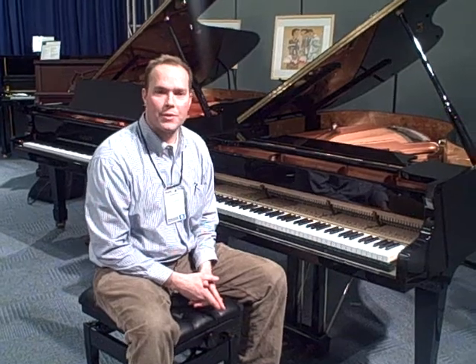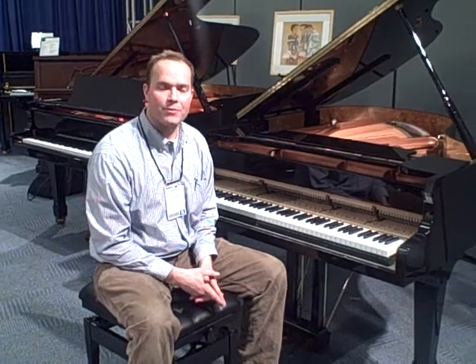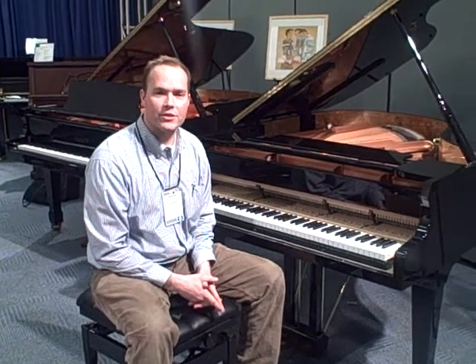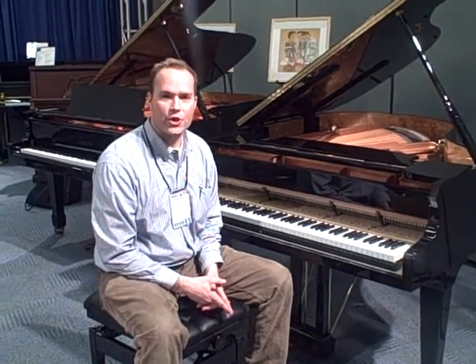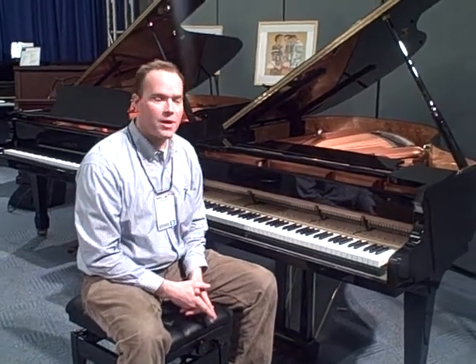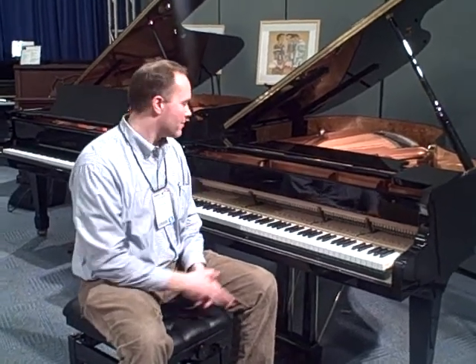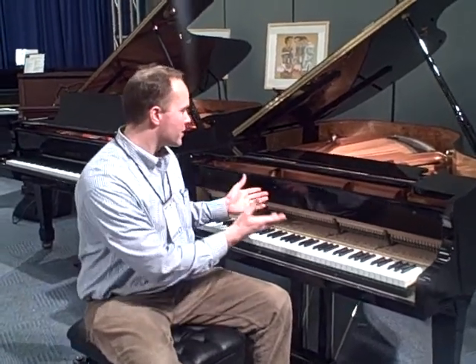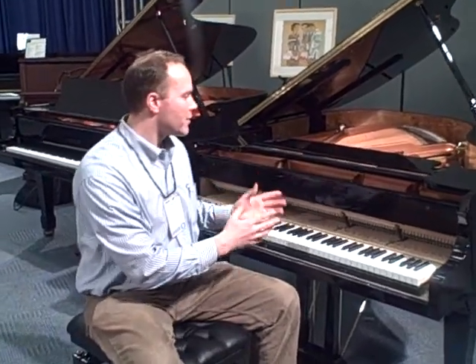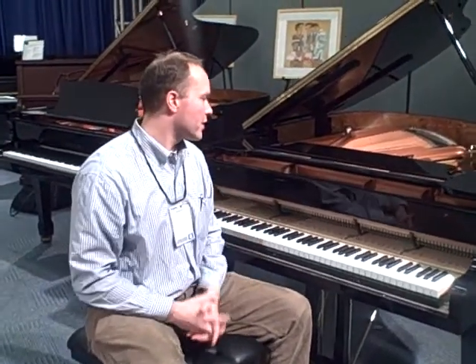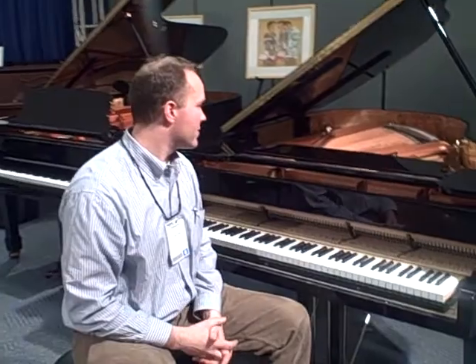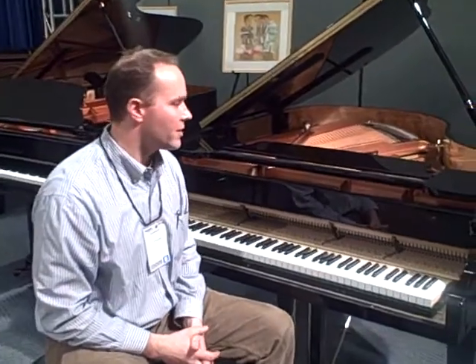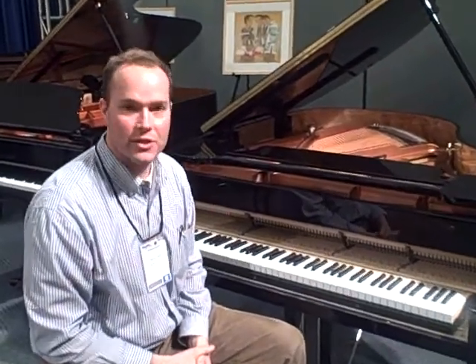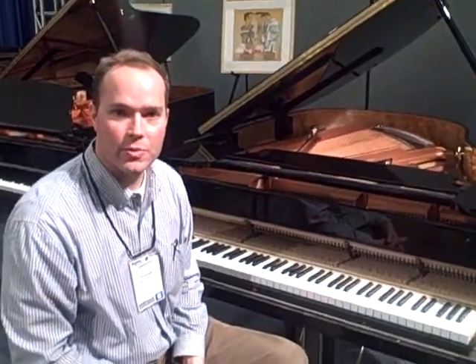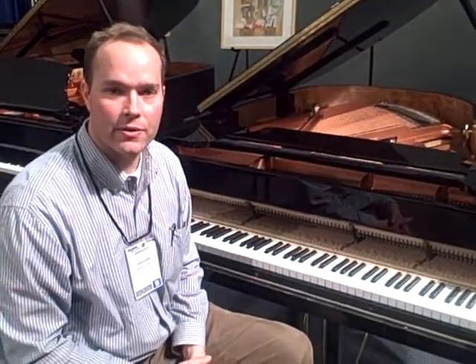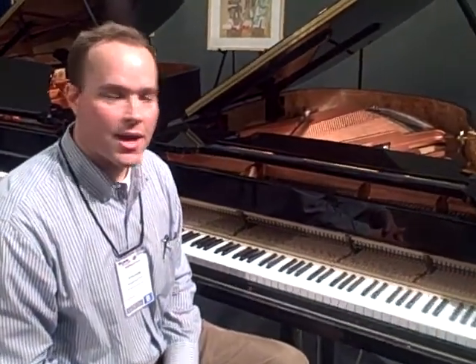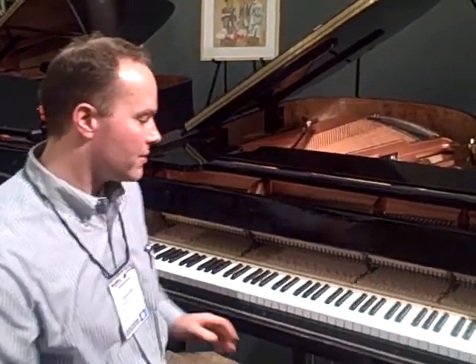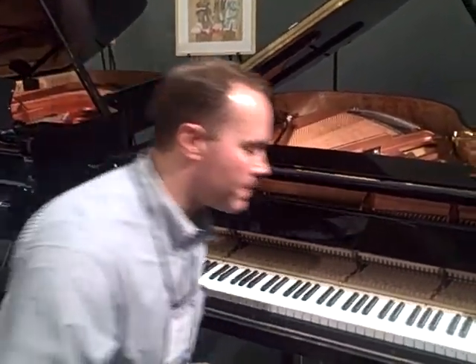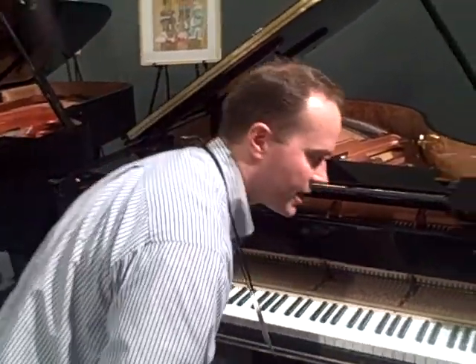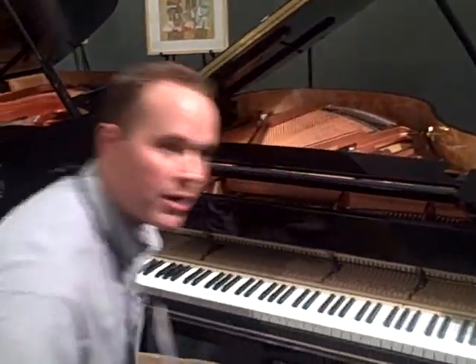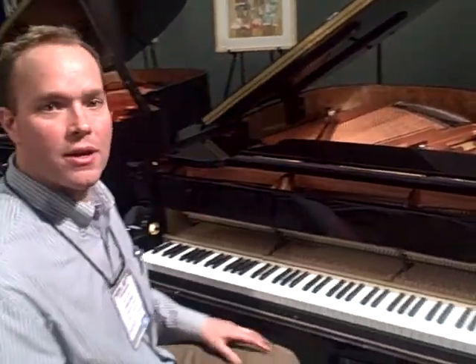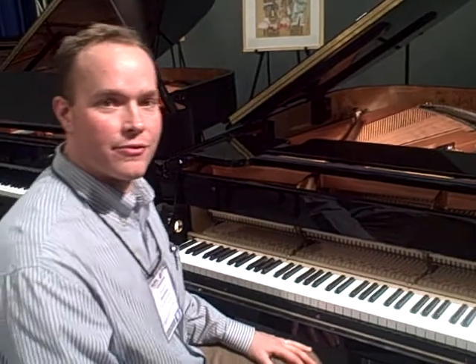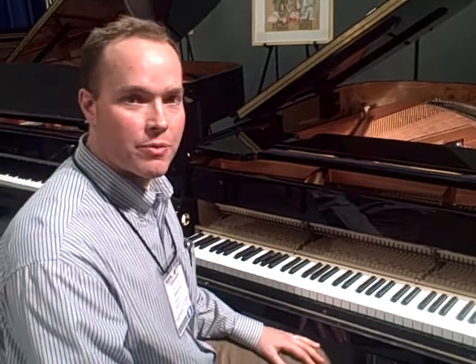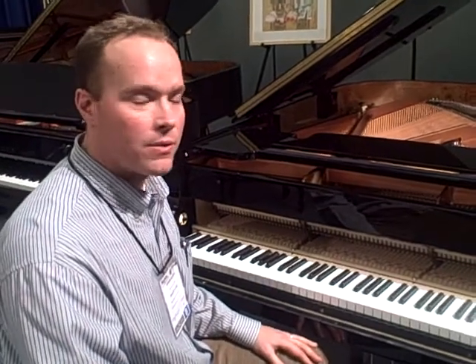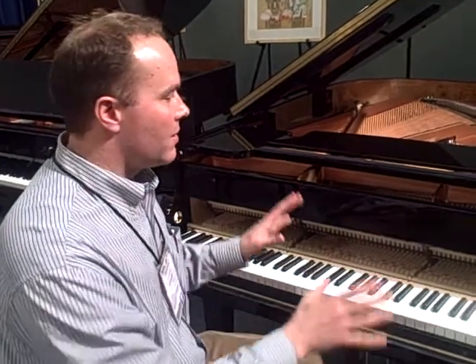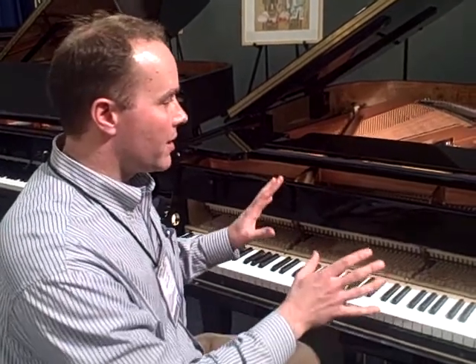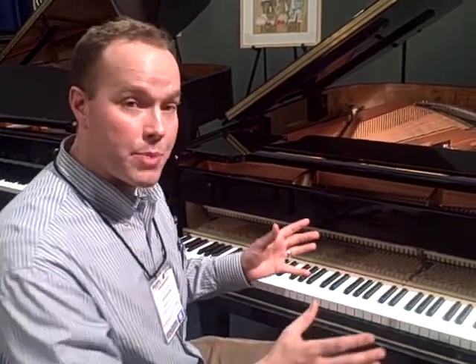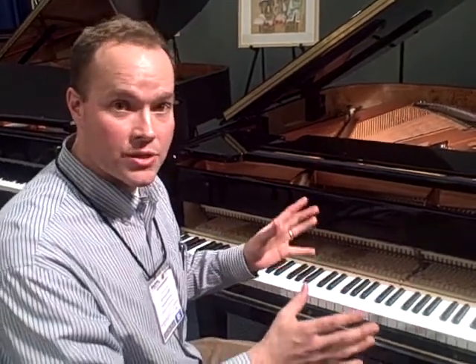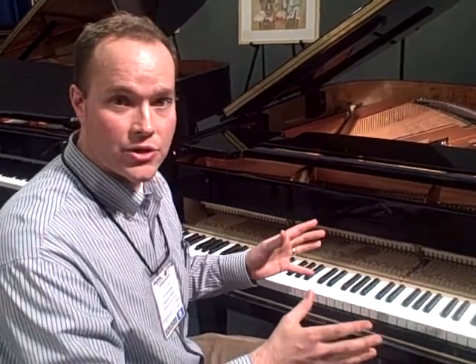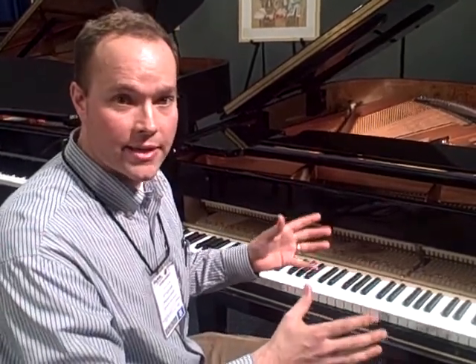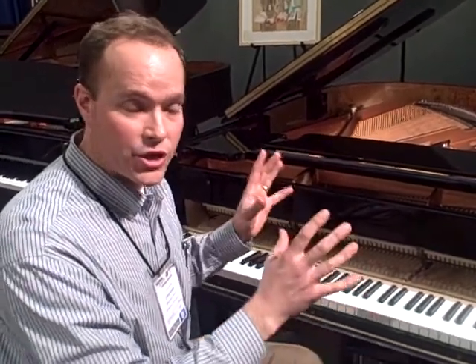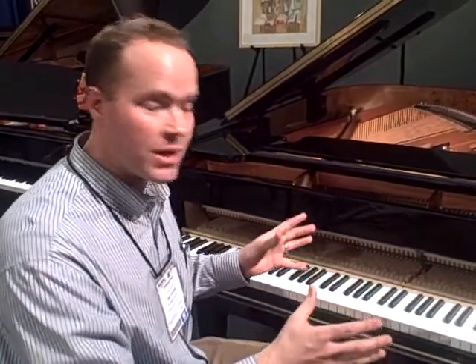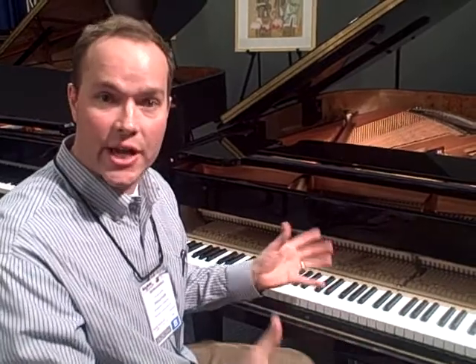I'm at the NAMM 2011 show and I'm sitting here in front of this High Loon piano. An essential part of the piano, in my opinion — just as essential as the tone — is the touch.